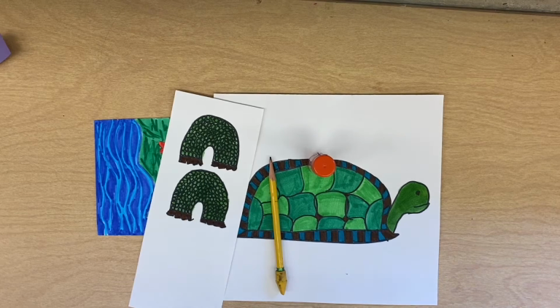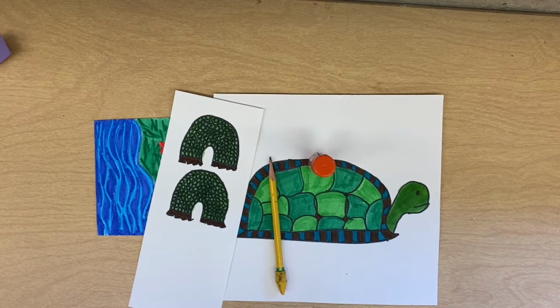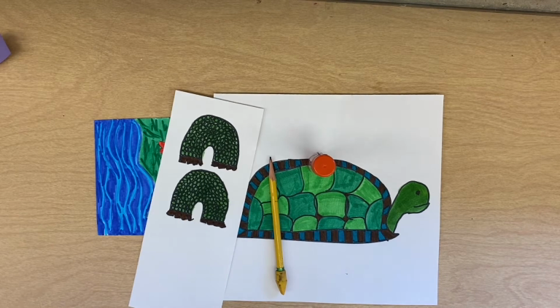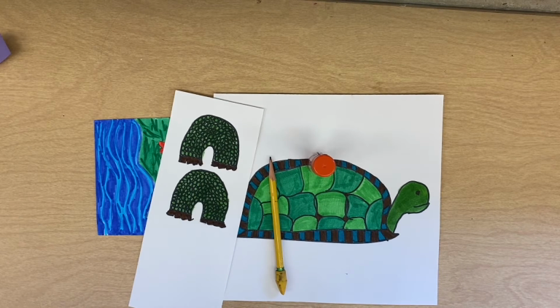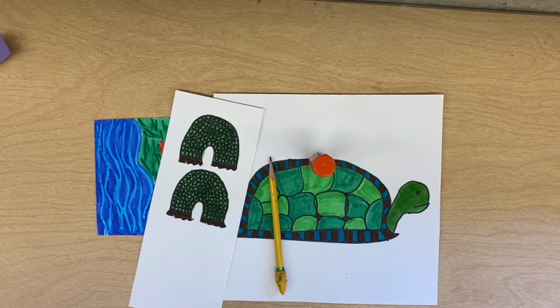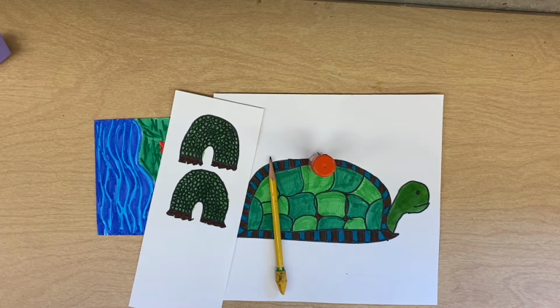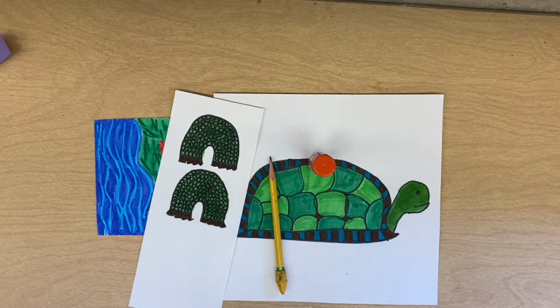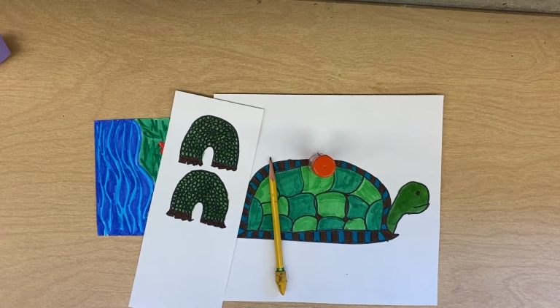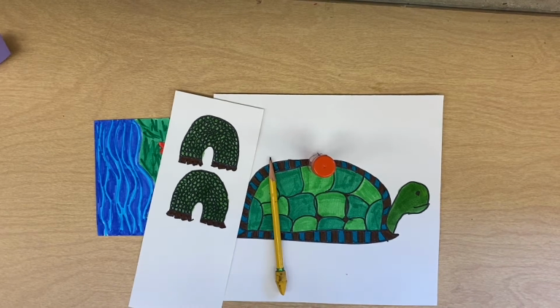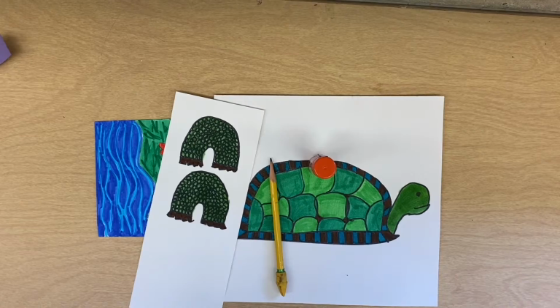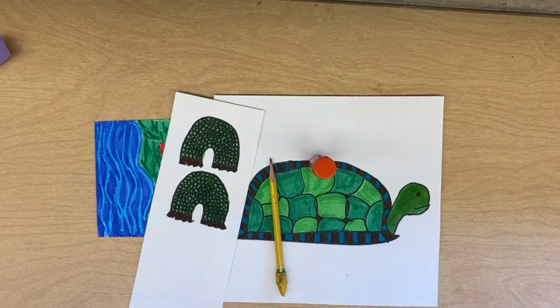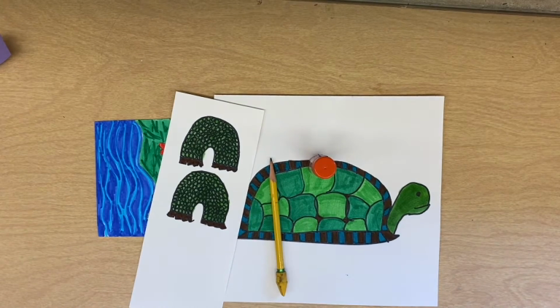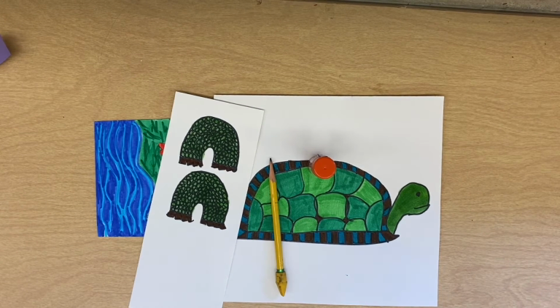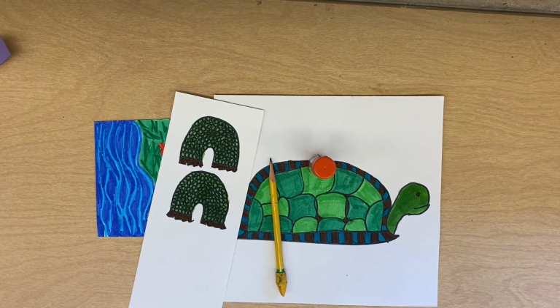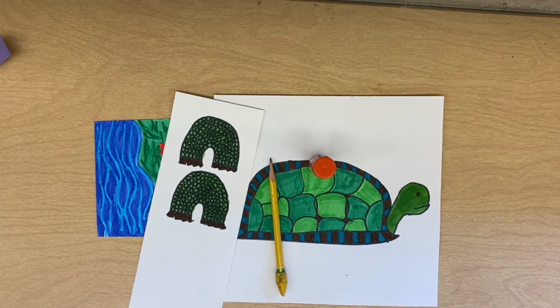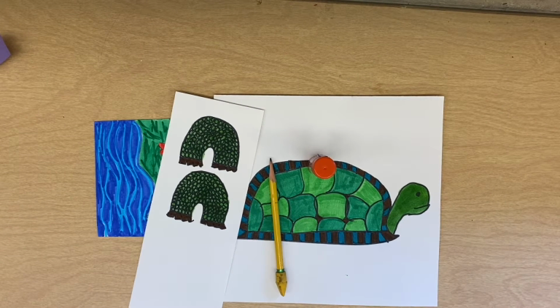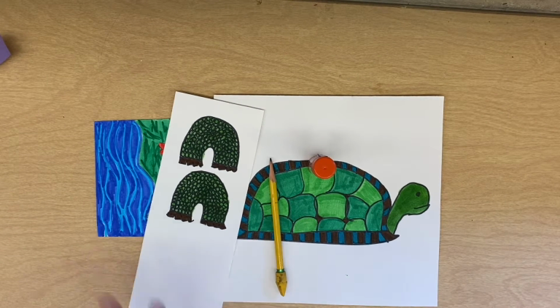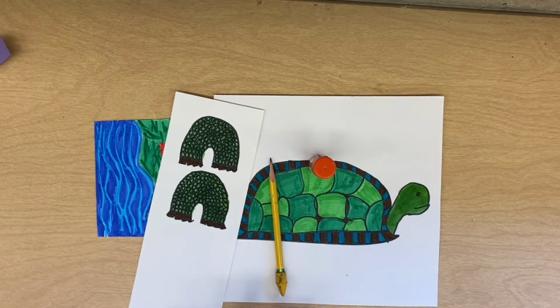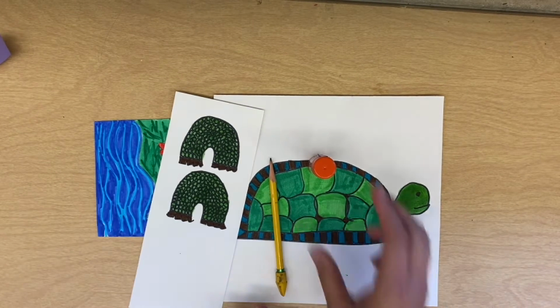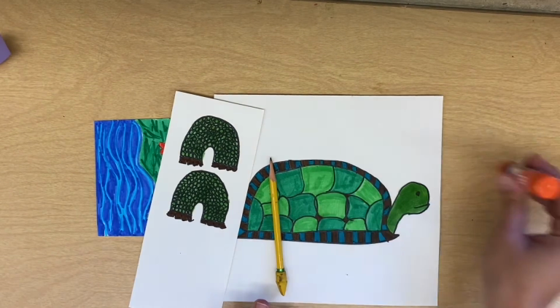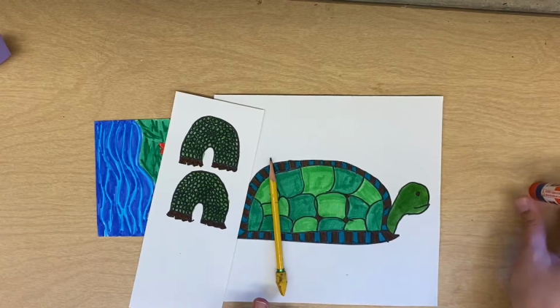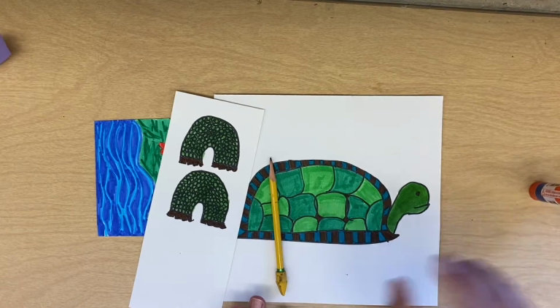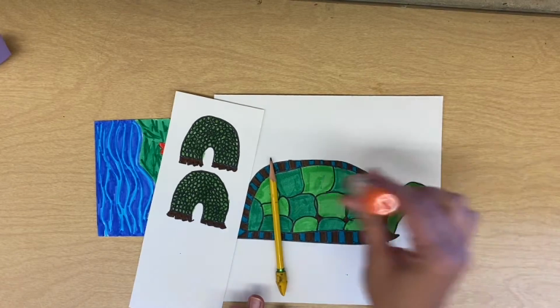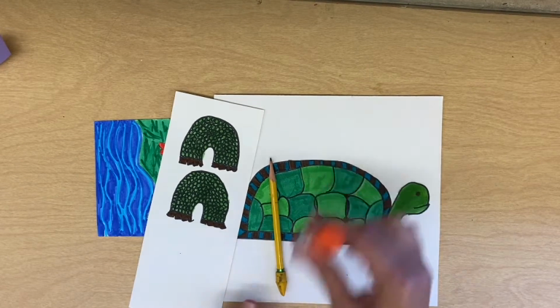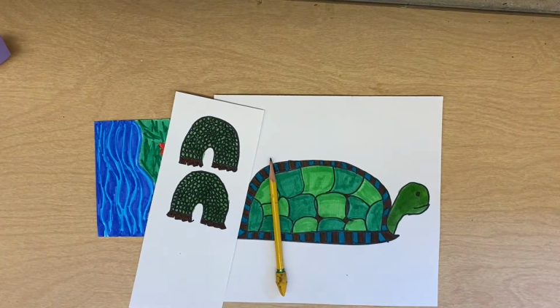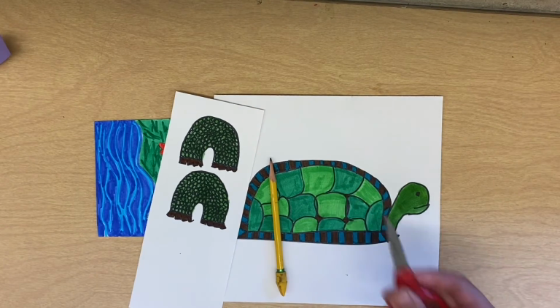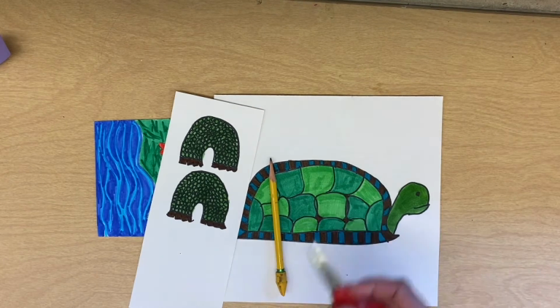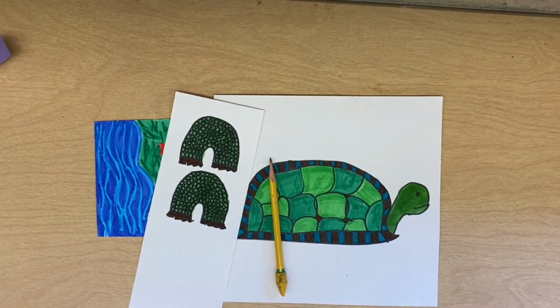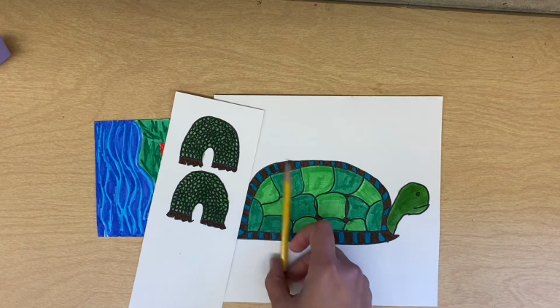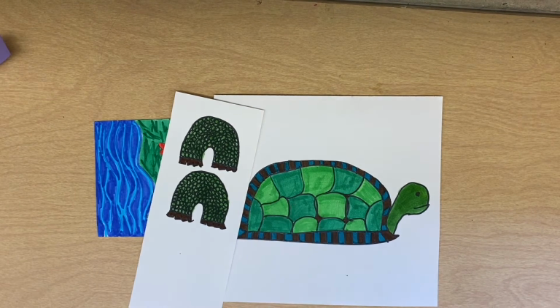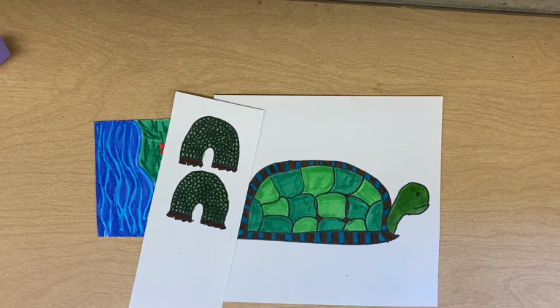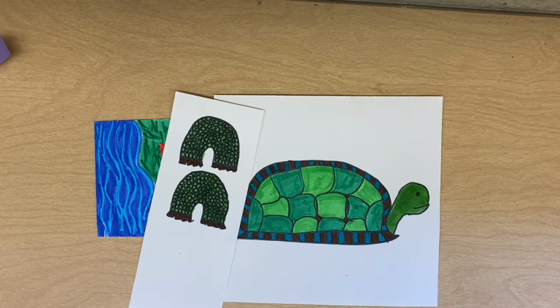Hello, my most amazing artists. Today you should finish your 3D animal sculpture. I'm going to pass out your folders, and all of this should be in your folders. You're going to need a glue stick, a pair of scissors, and your markers if you're not finished coloring.